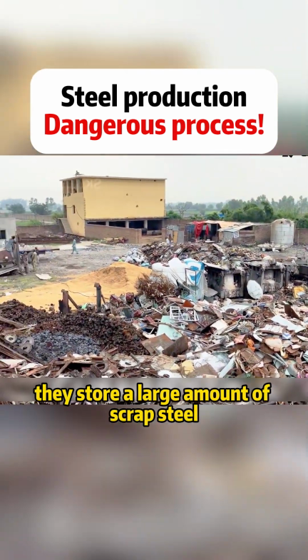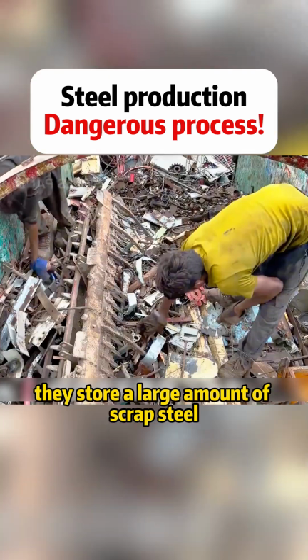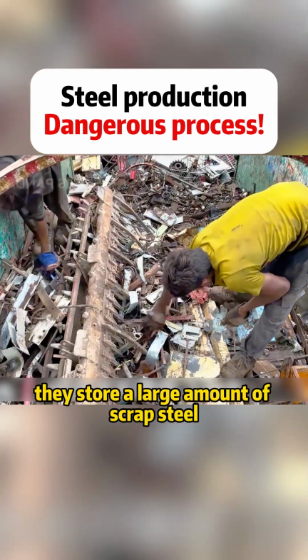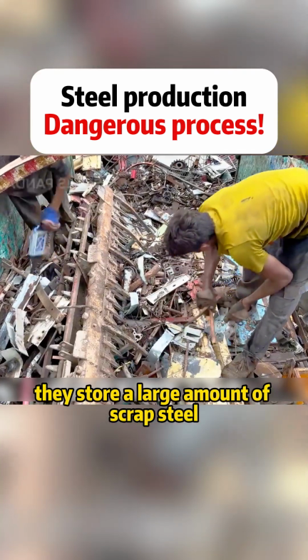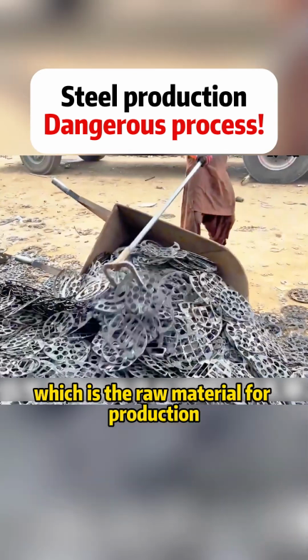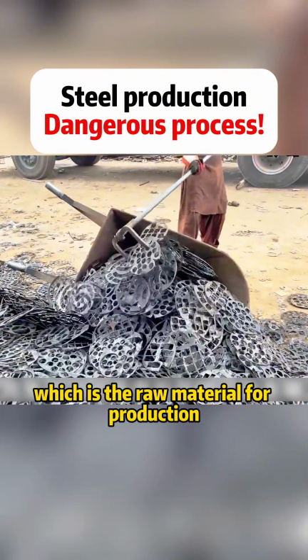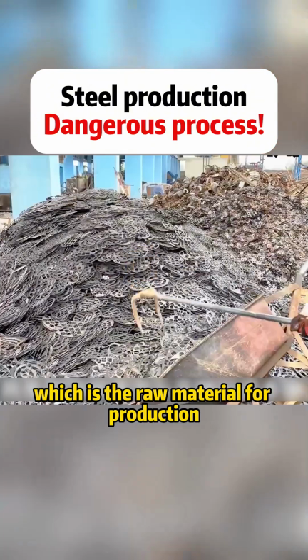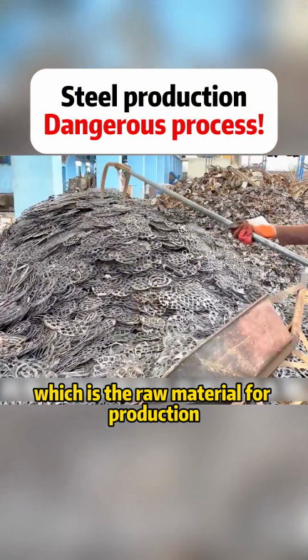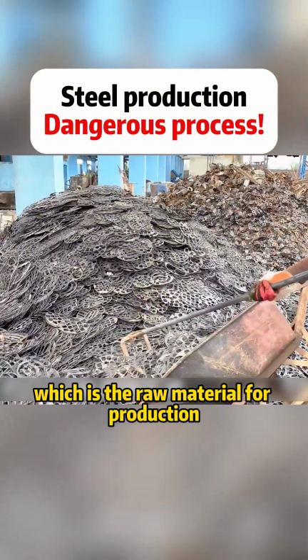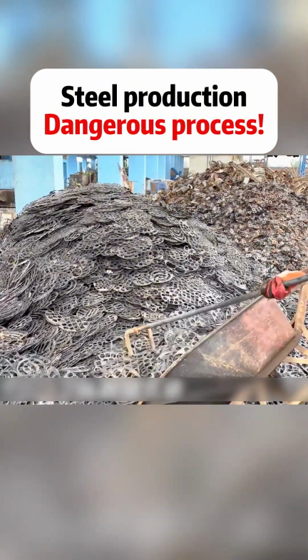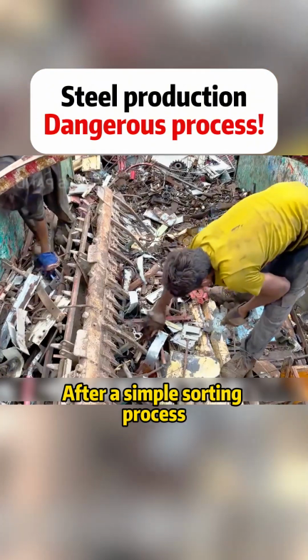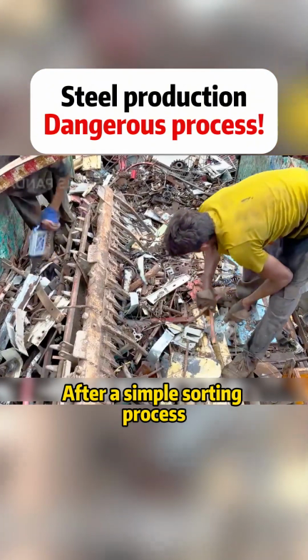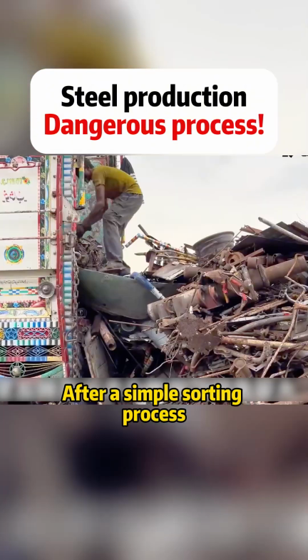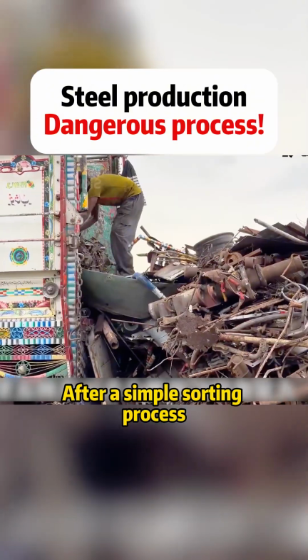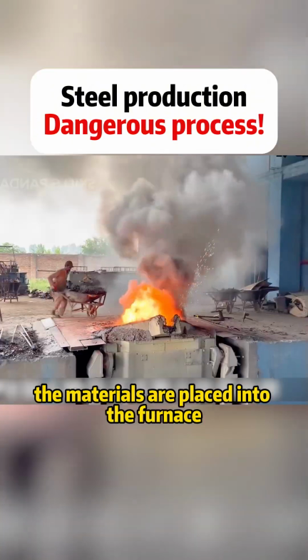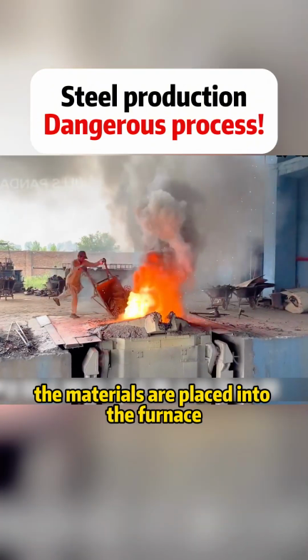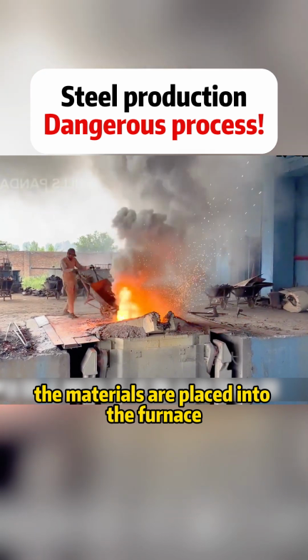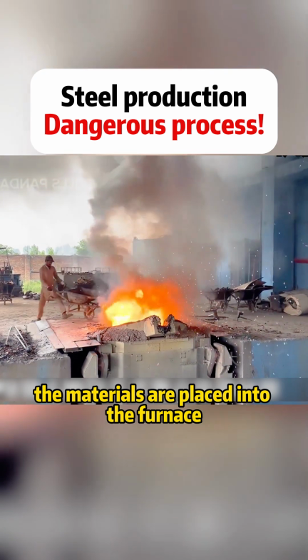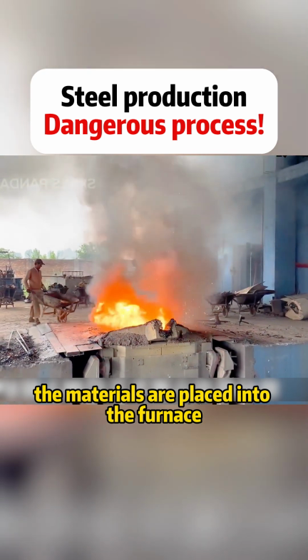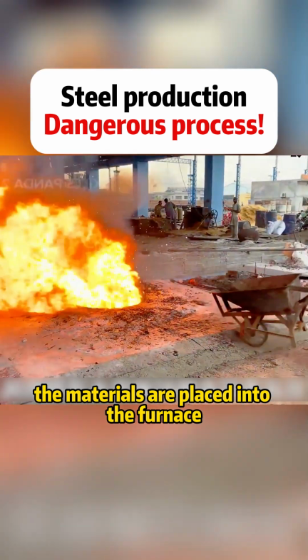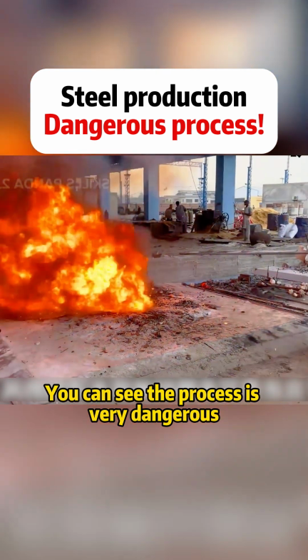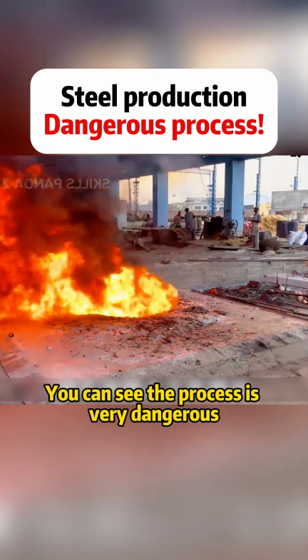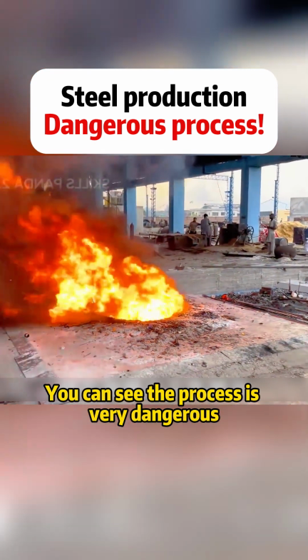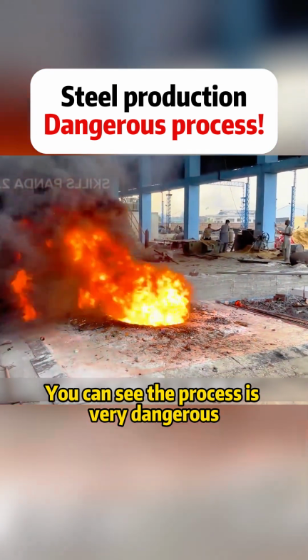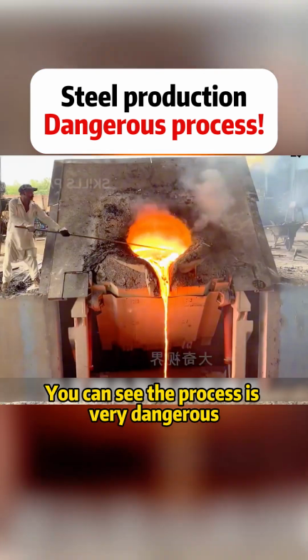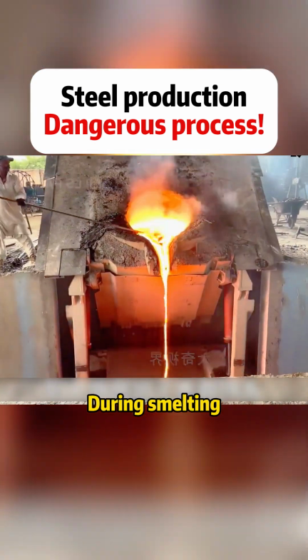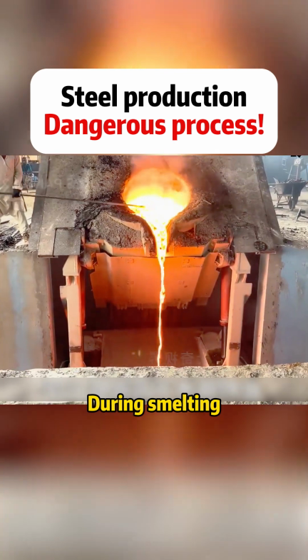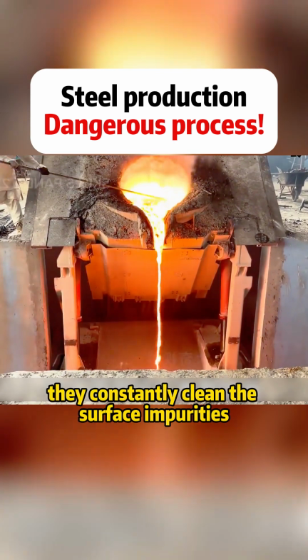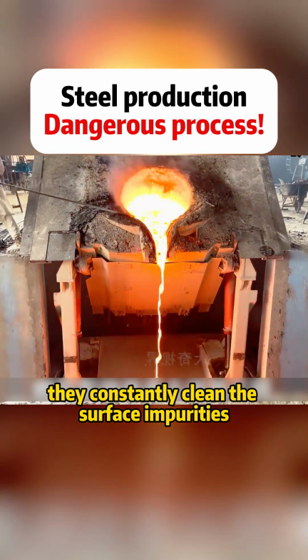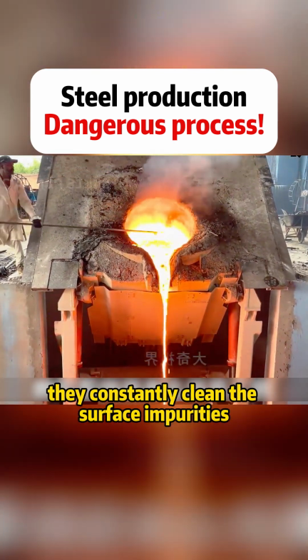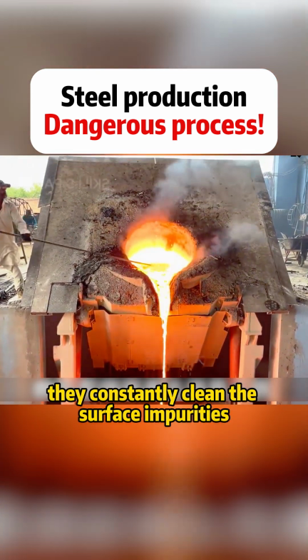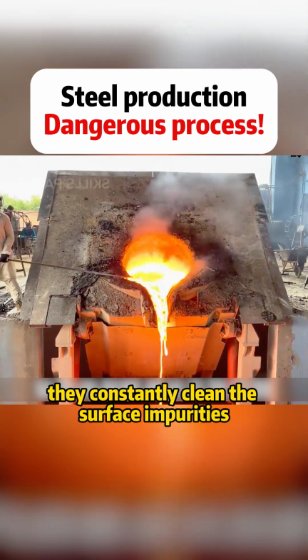In this open-air storage area, they store a large amount of scrap steel, which is the raw material for production. After a simple sorting process, the materials are placed into the furnace. You can see the process is very dangerous.